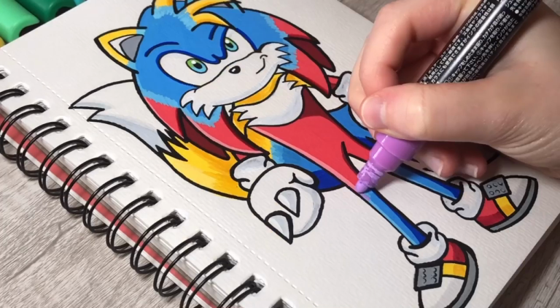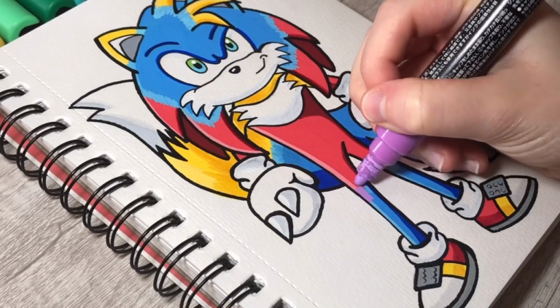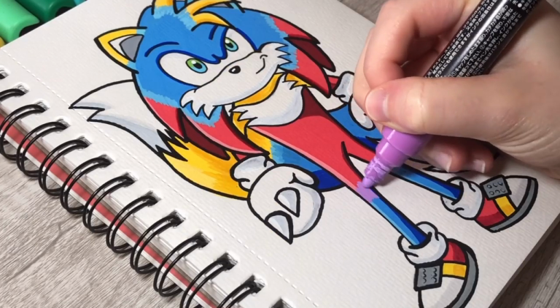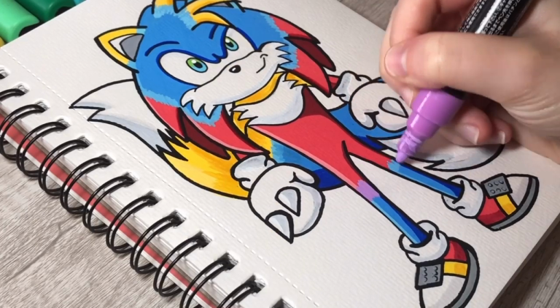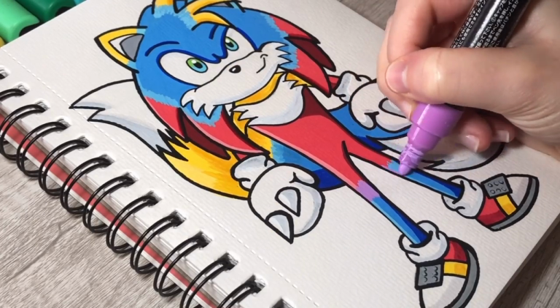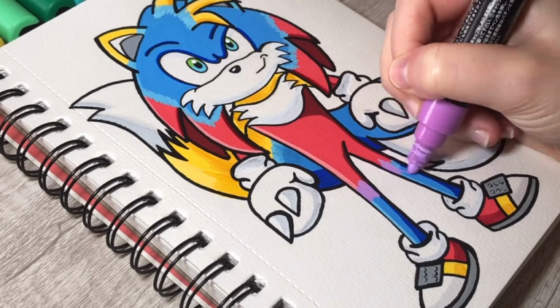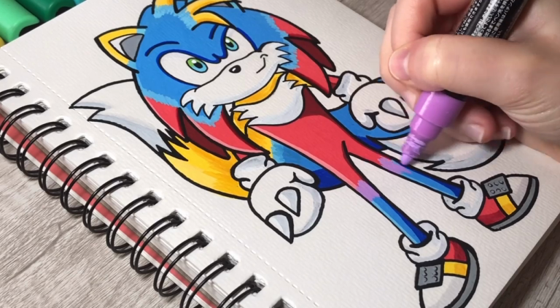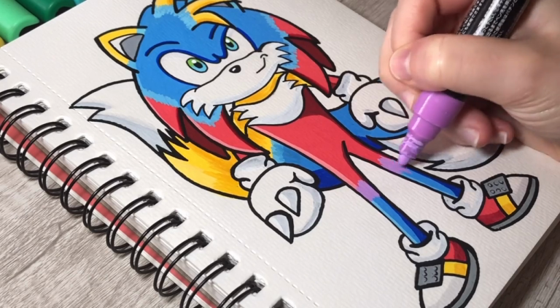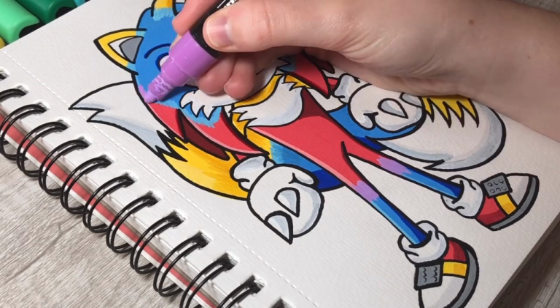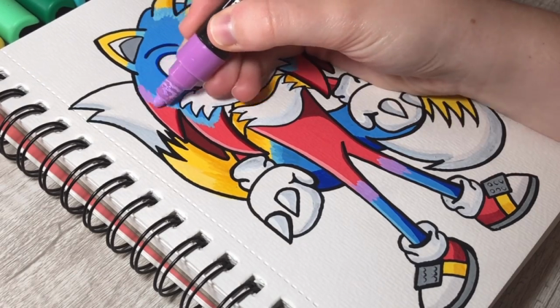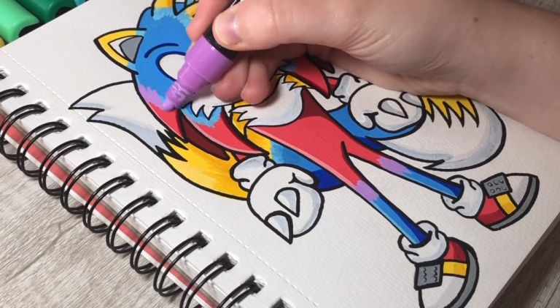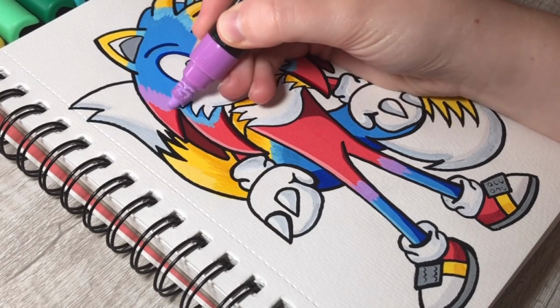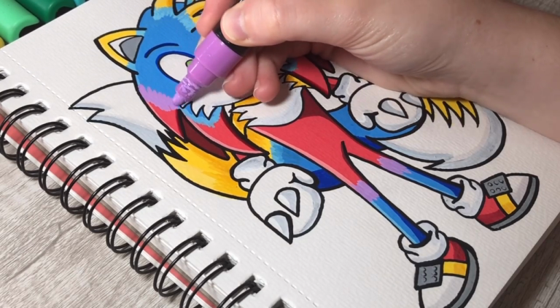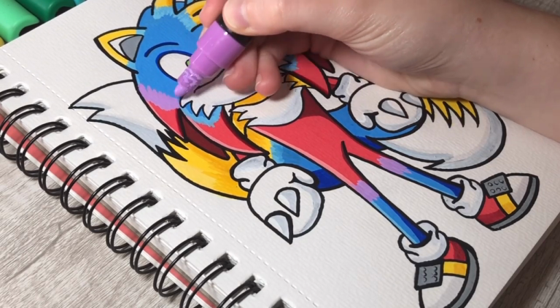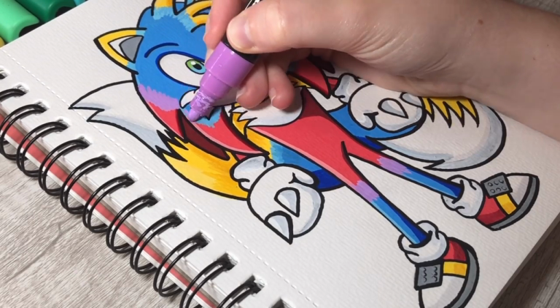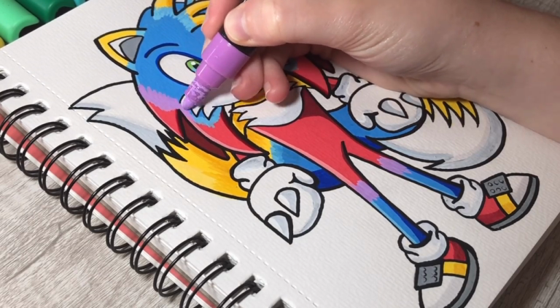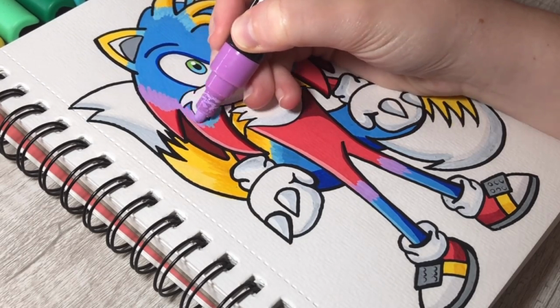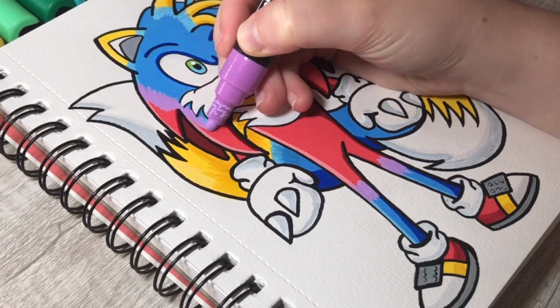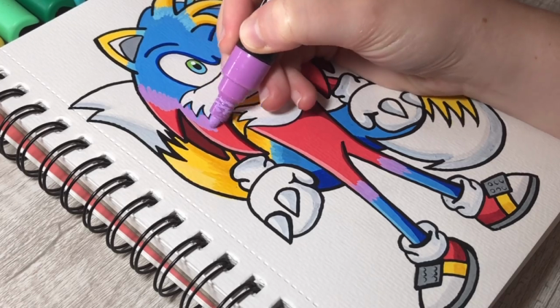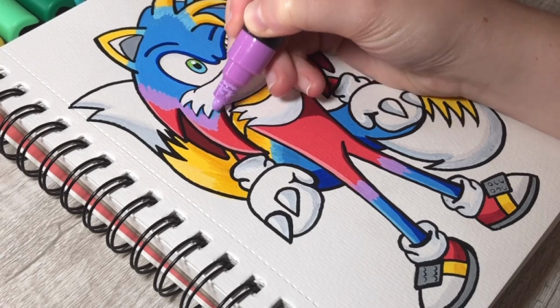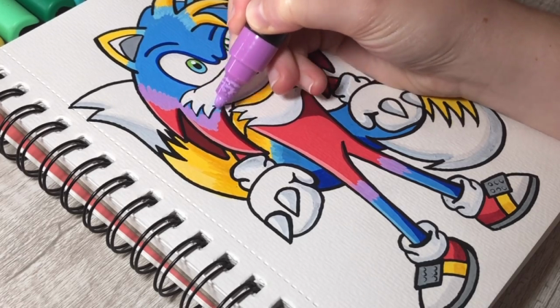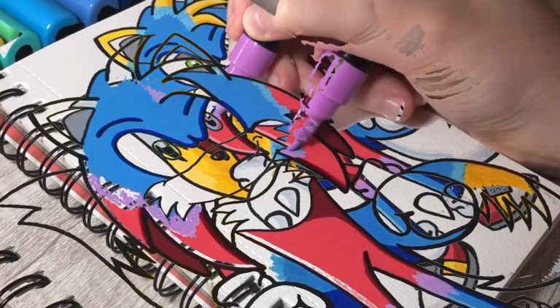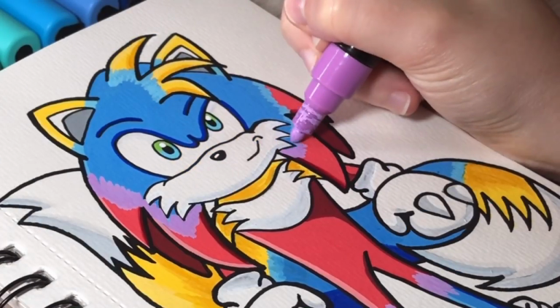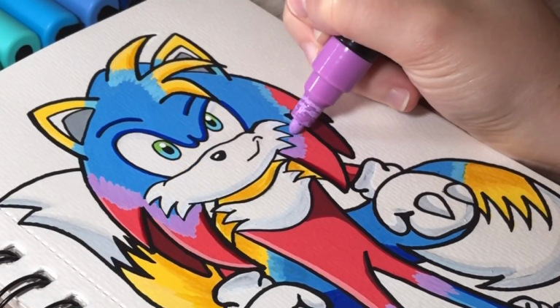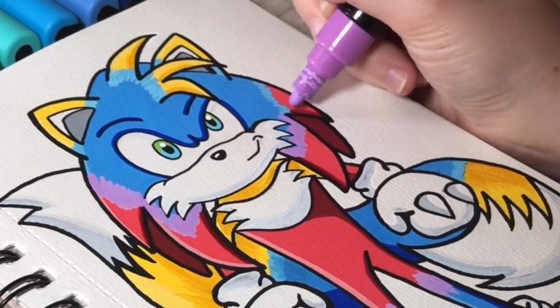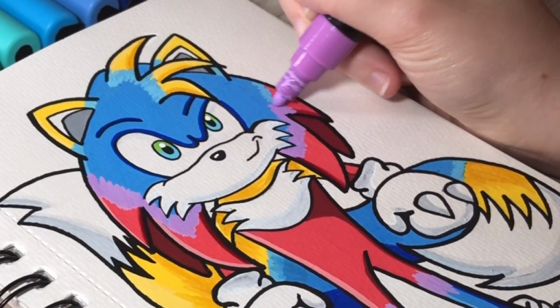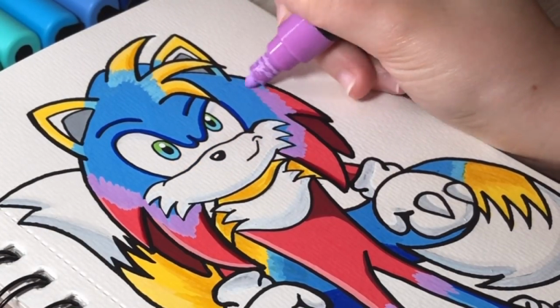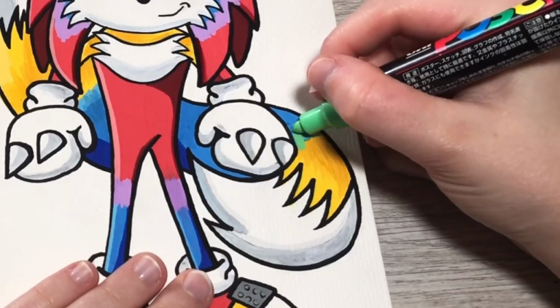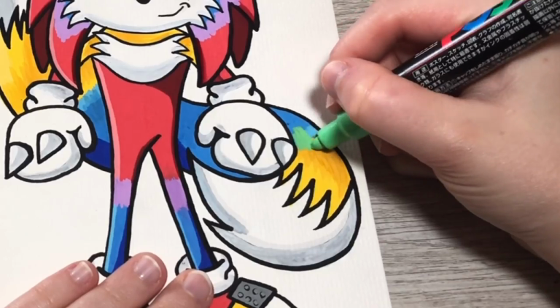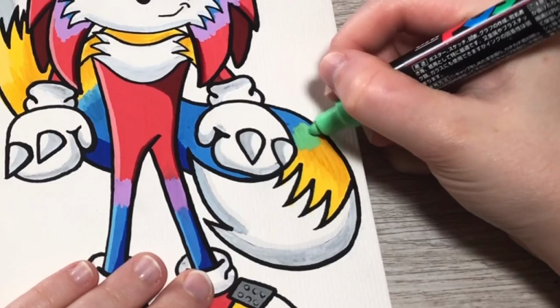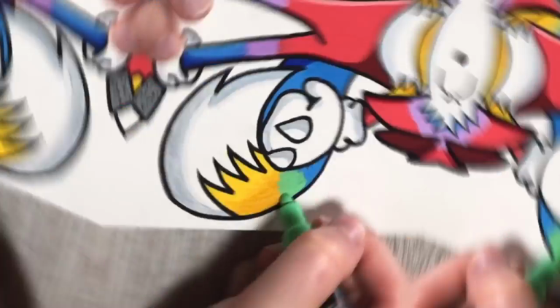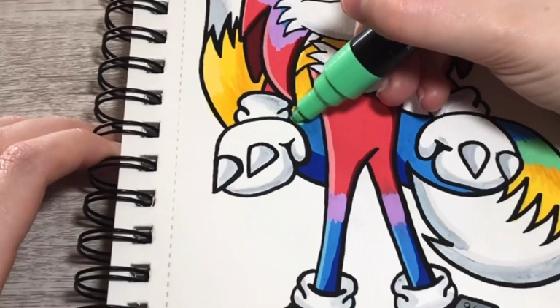Last but not least, I'm adding purple between the red and the blue, because that's what you get when you mix those two colors together. I also add green where the blue and yellow meet. He's basically a full-on rainbow at this point, and I'm not even mad about it.